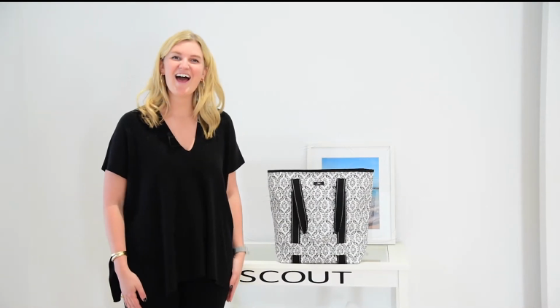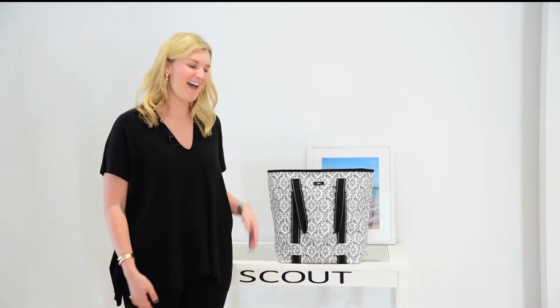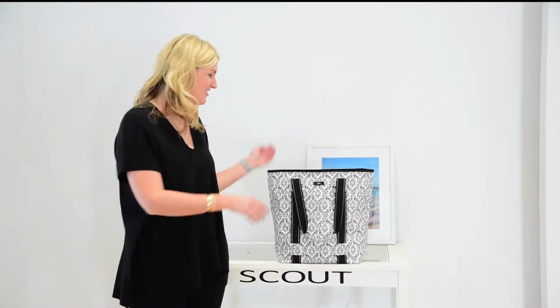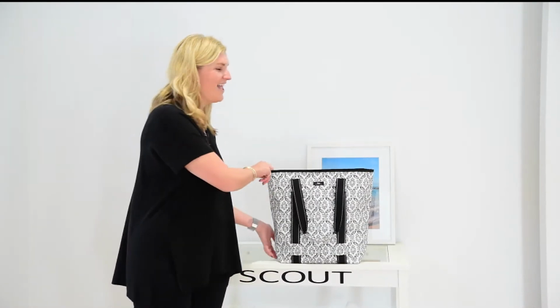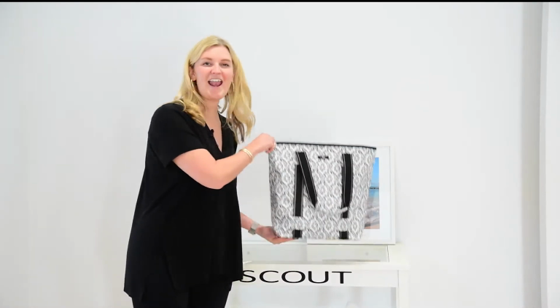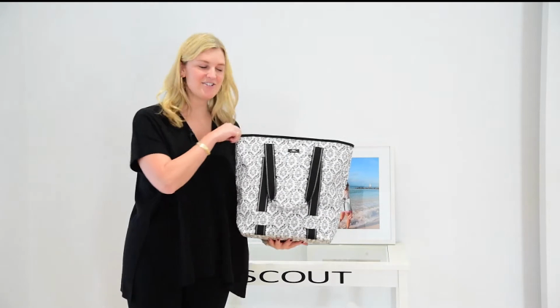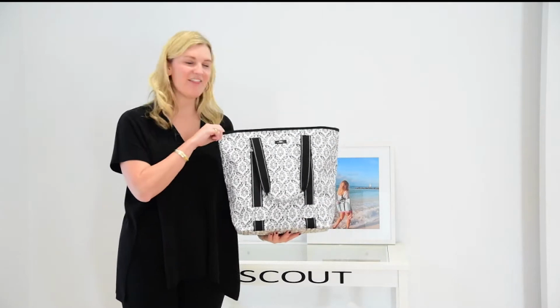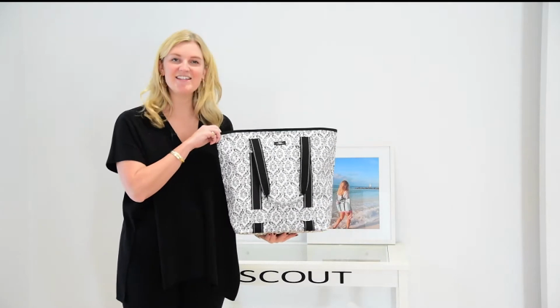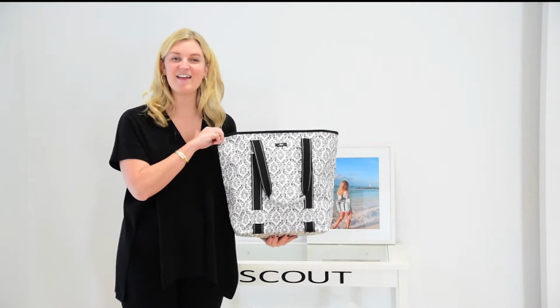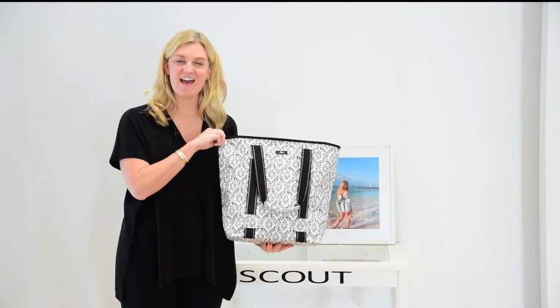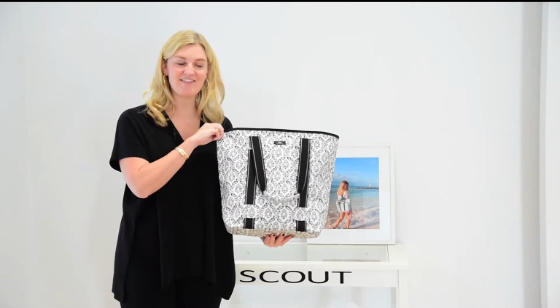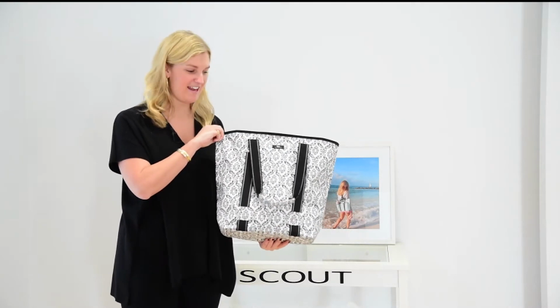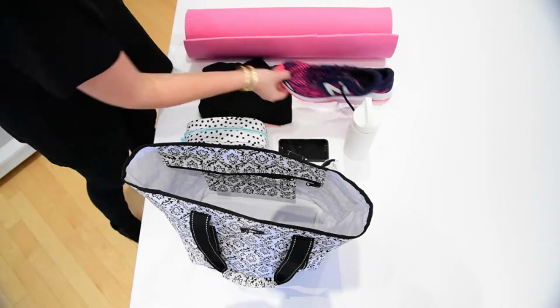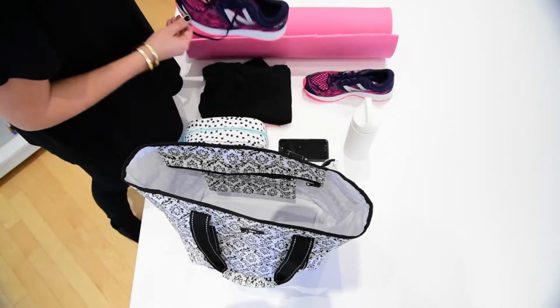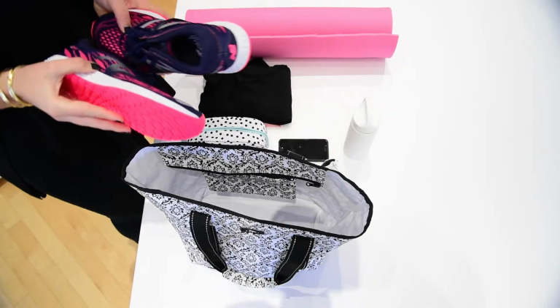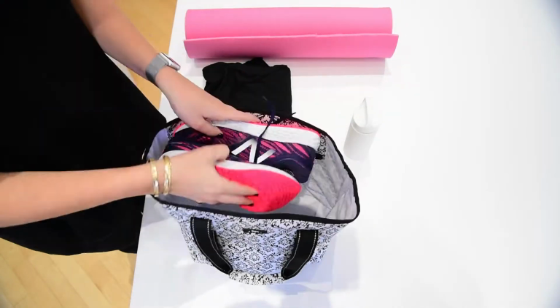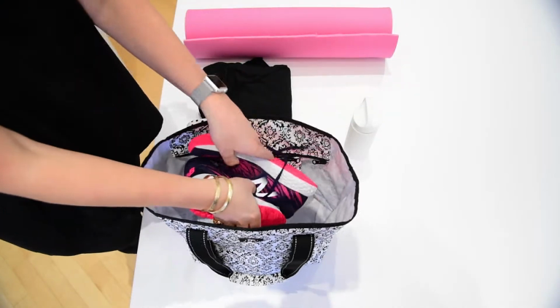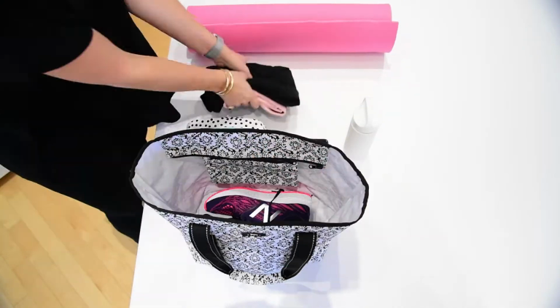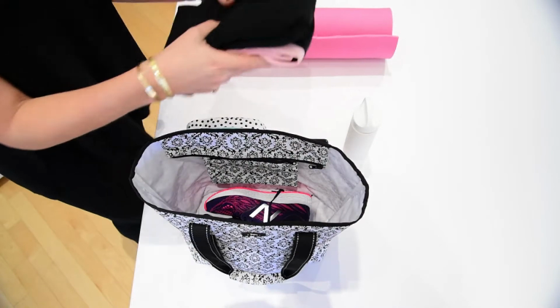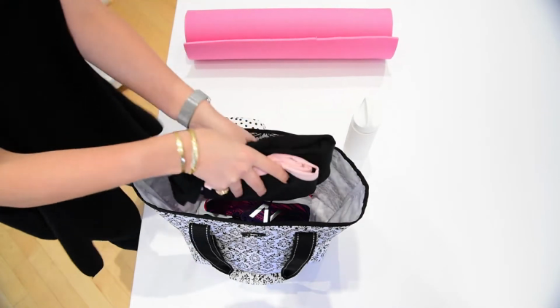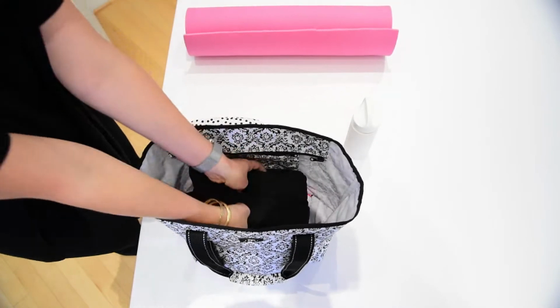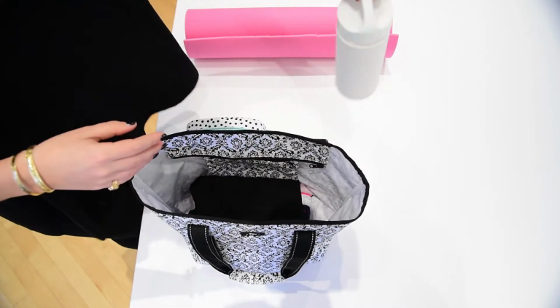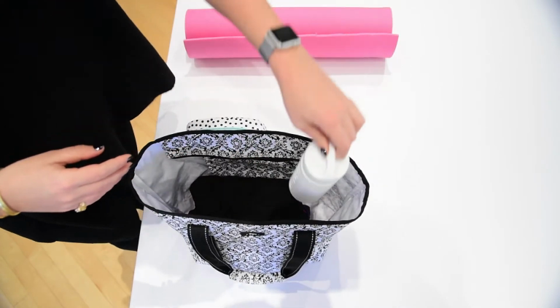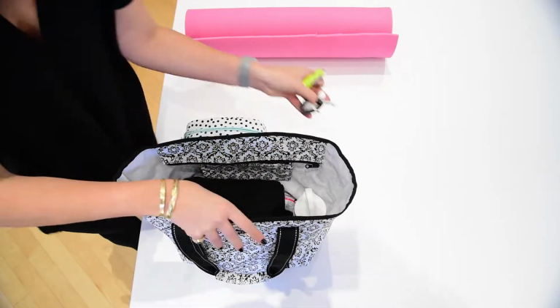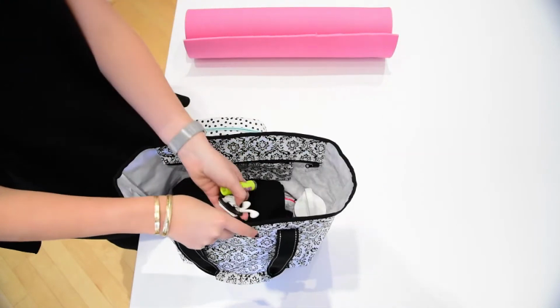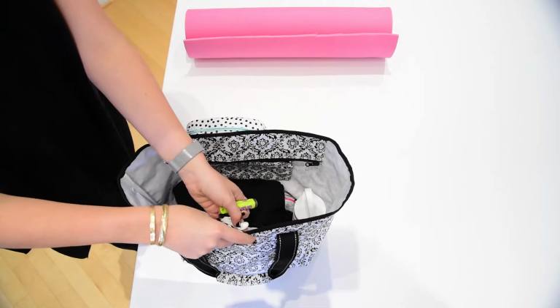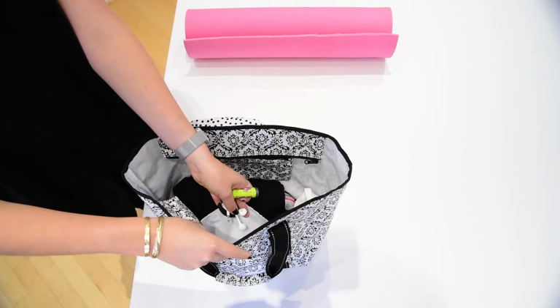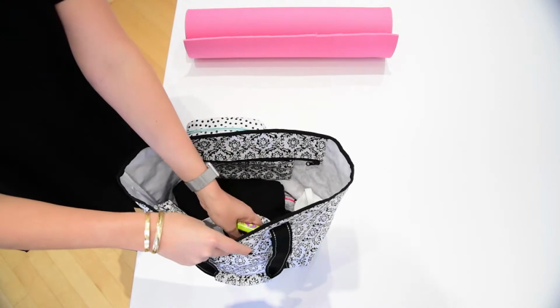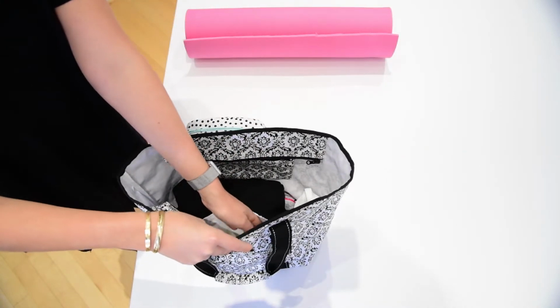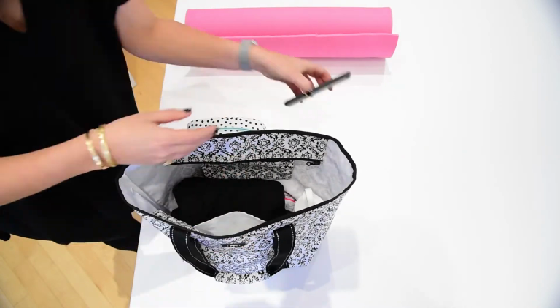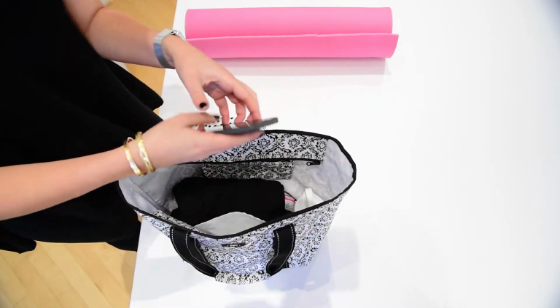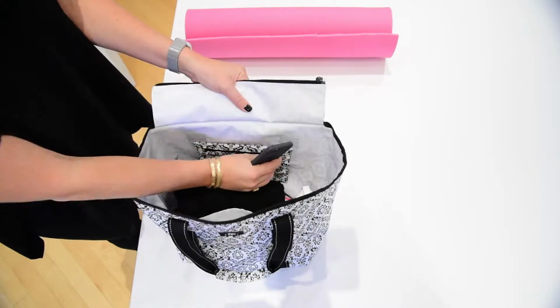Hi, I'm Carson and I'm here to talk about the latest in fitness fashion, the Fit Kit. This bag works all day from work to the gym. It's made of our coated cotton material so it wipes clean and it's water resistant.